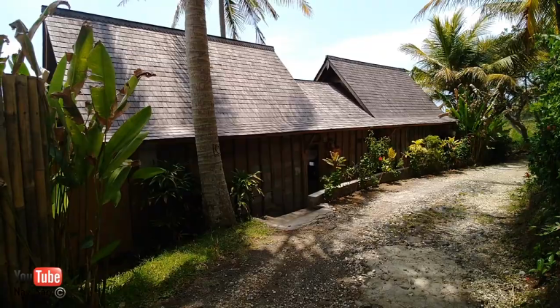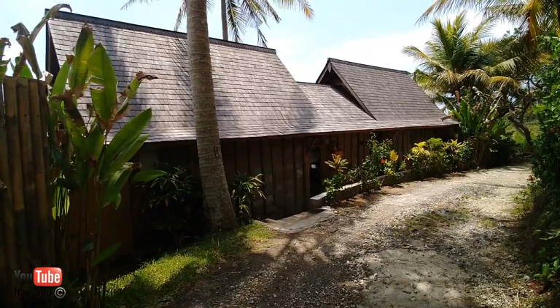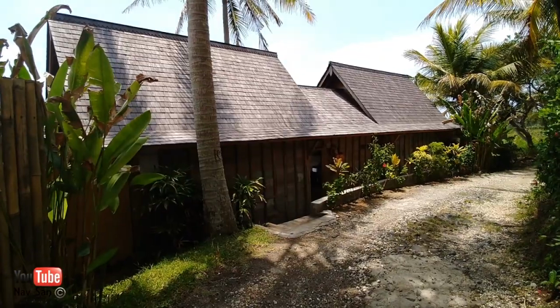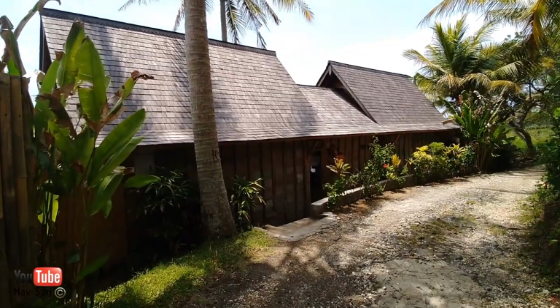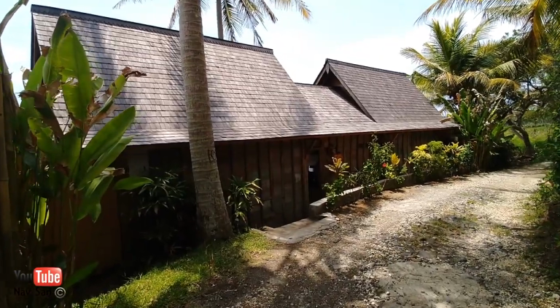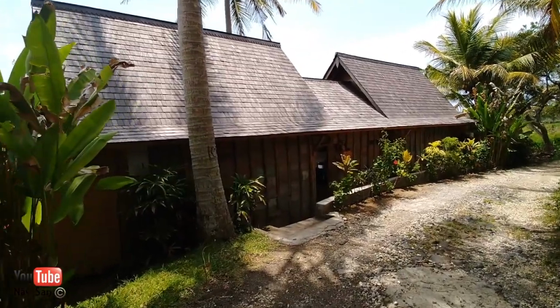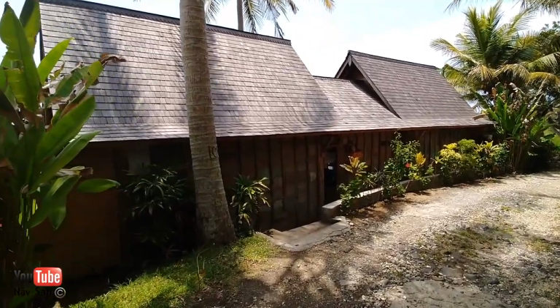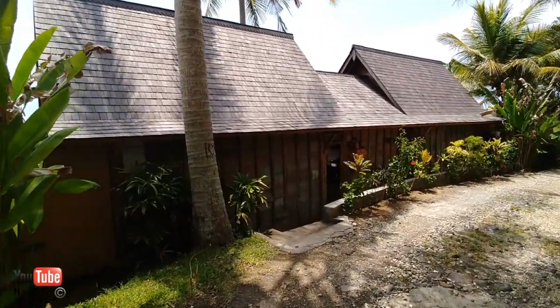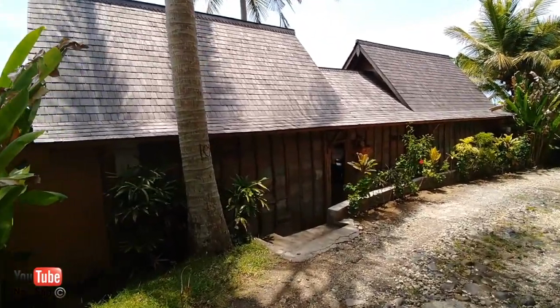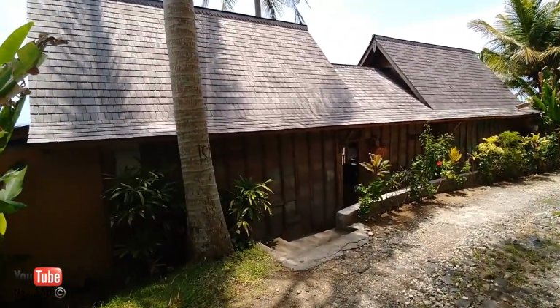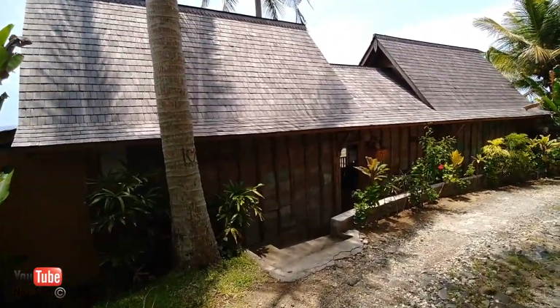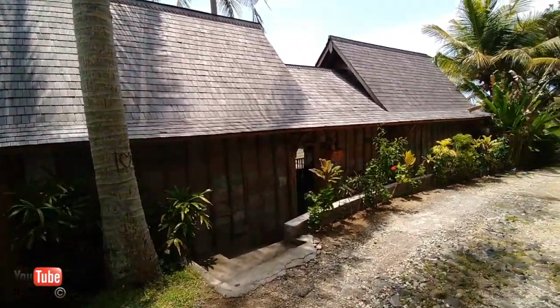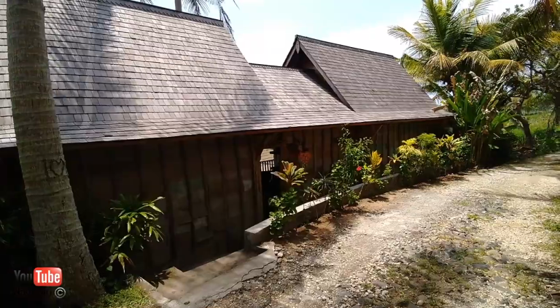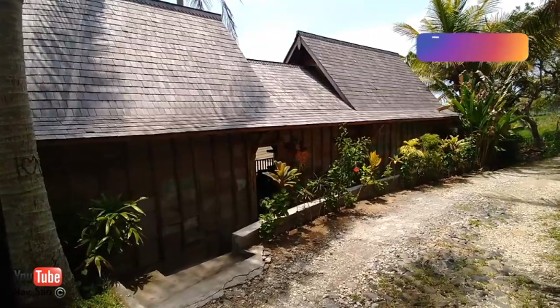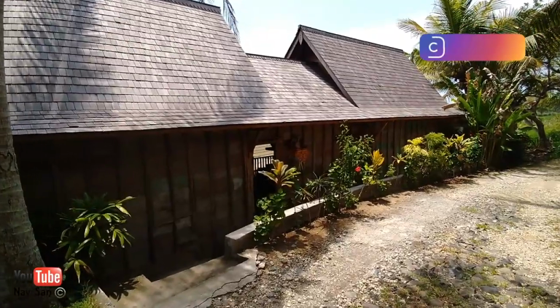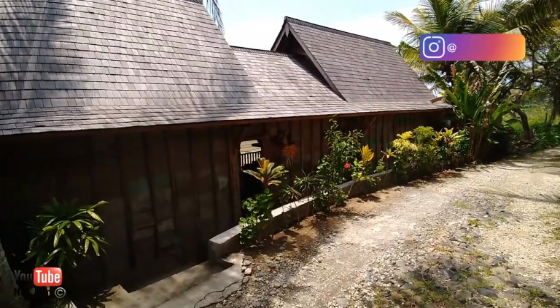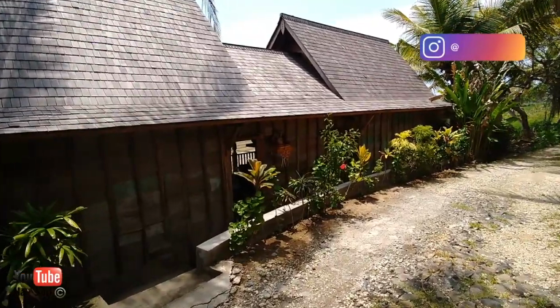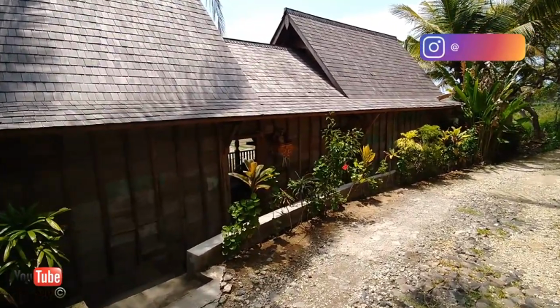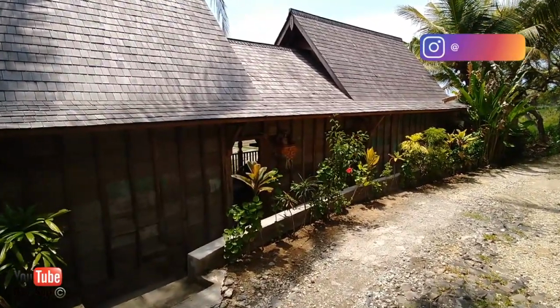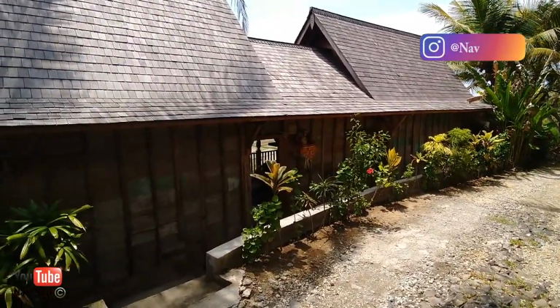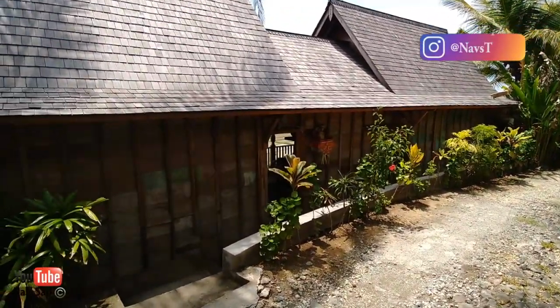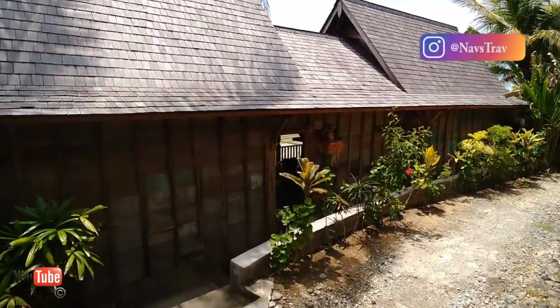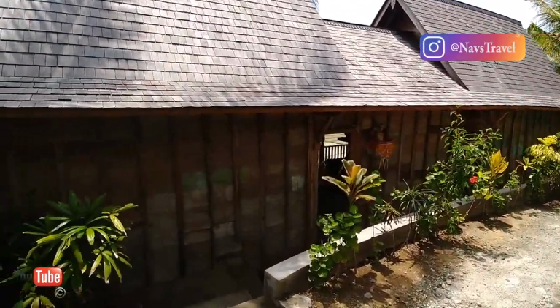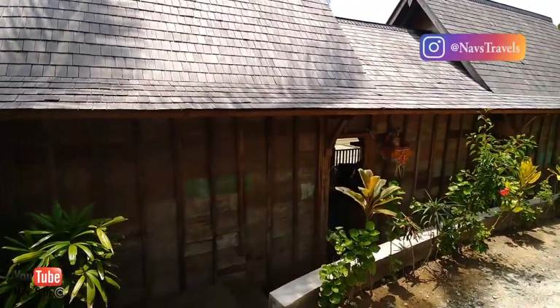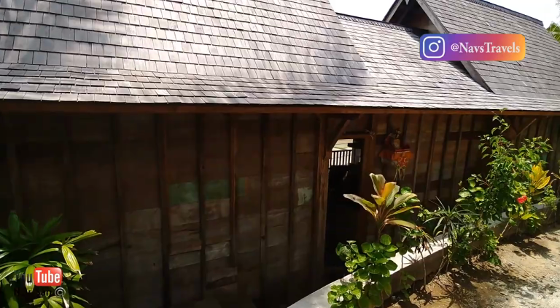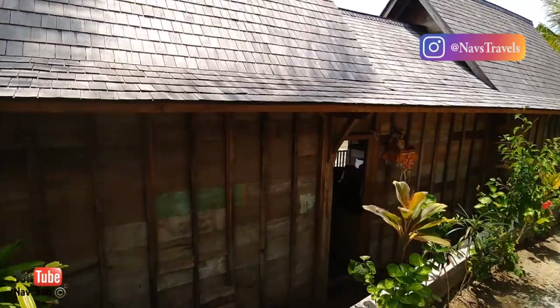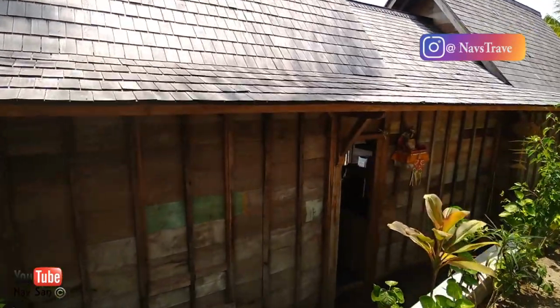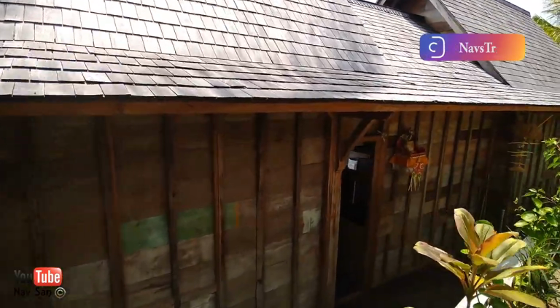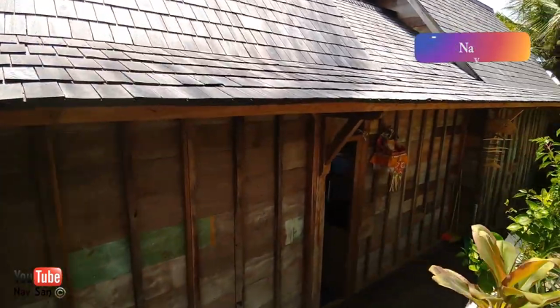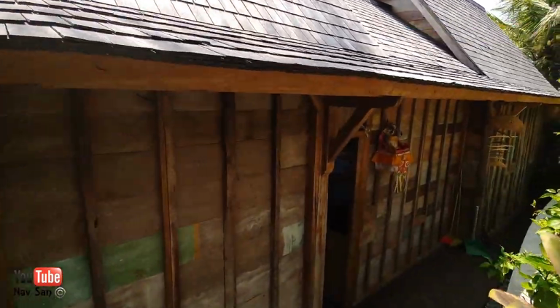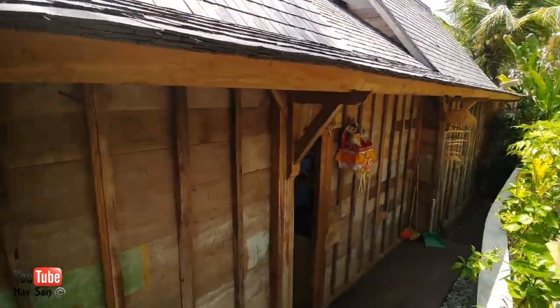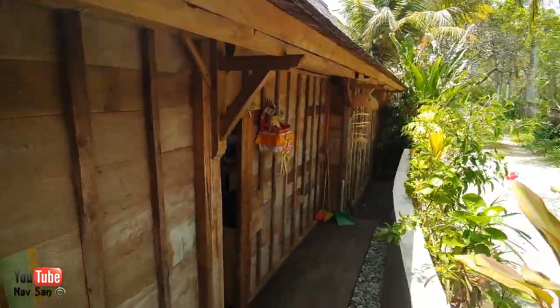Welcome to my accommodation — this is actually a treehouse just by the beach. It's an incredible place. I've just walked in and I've been shown around.